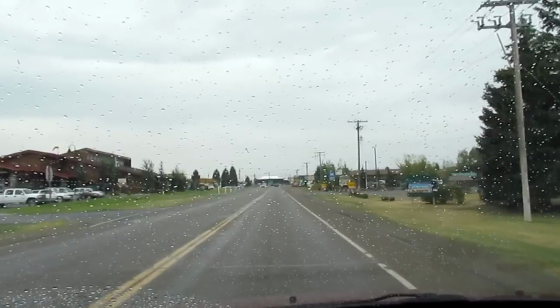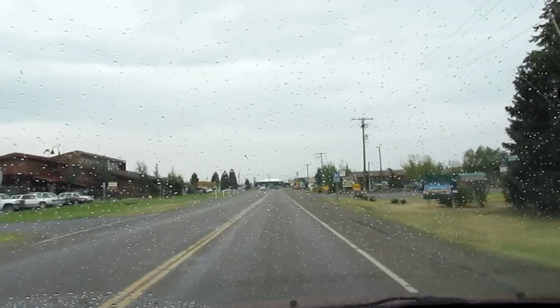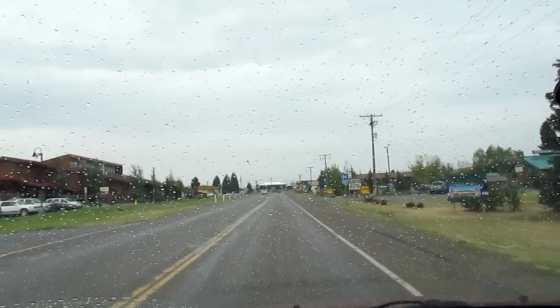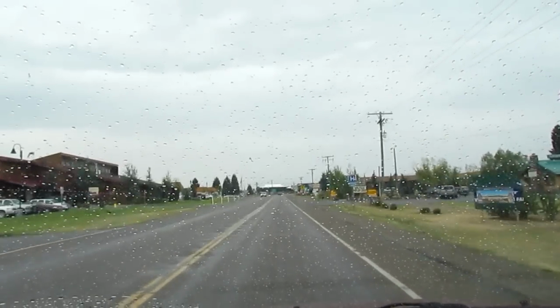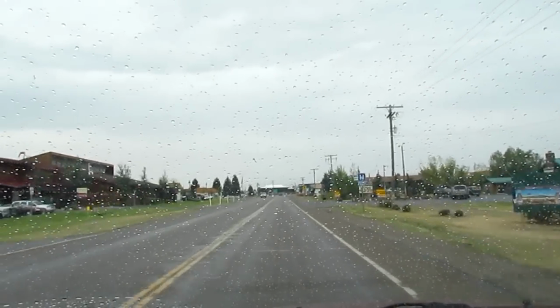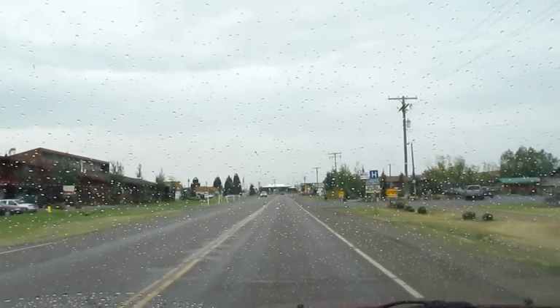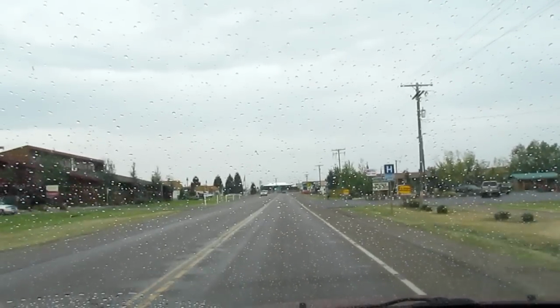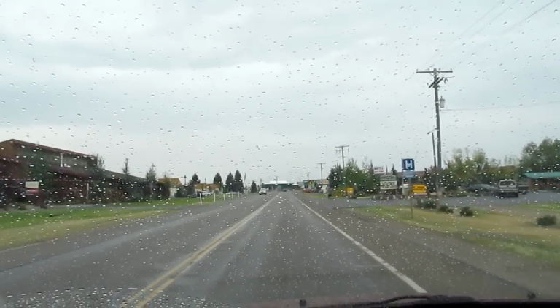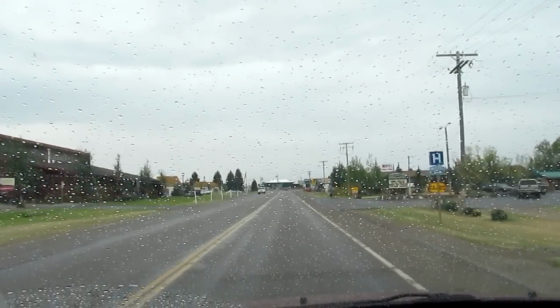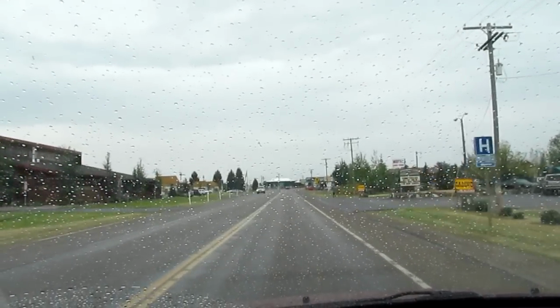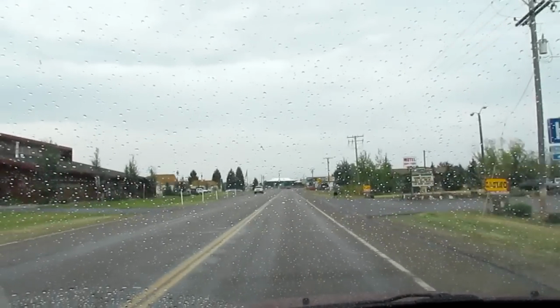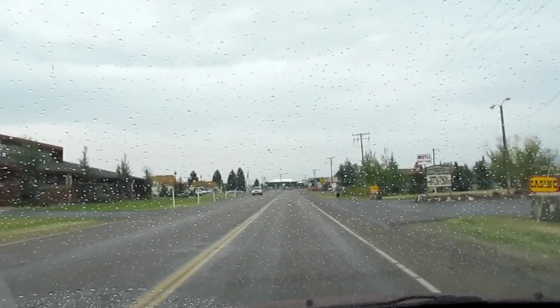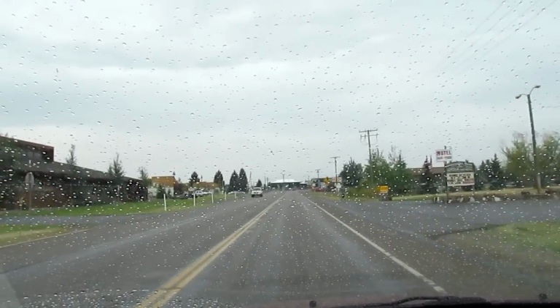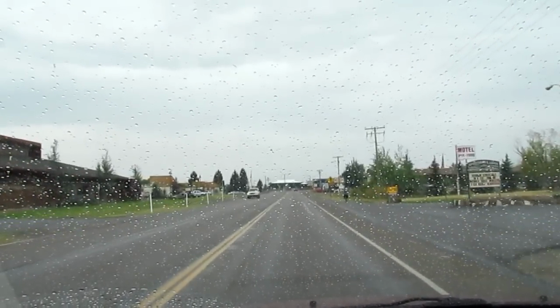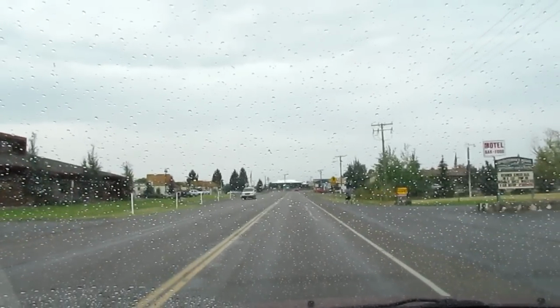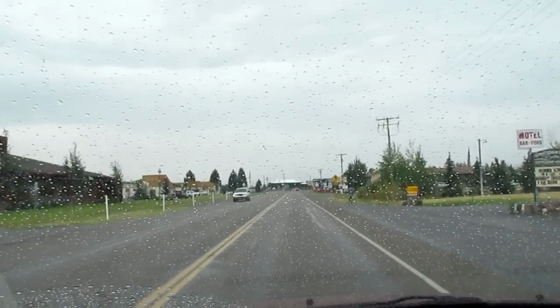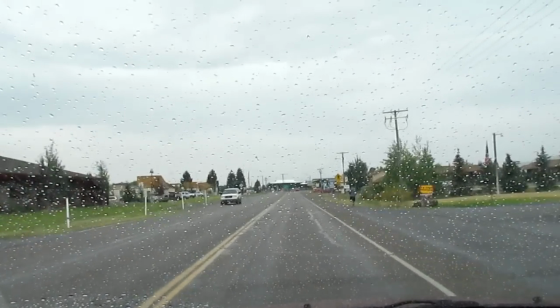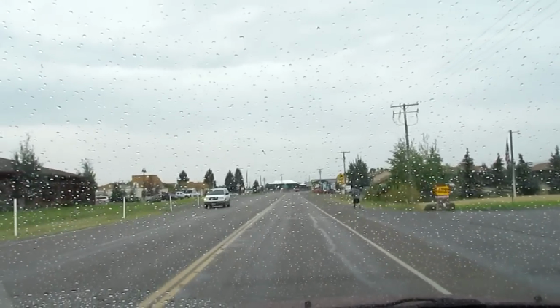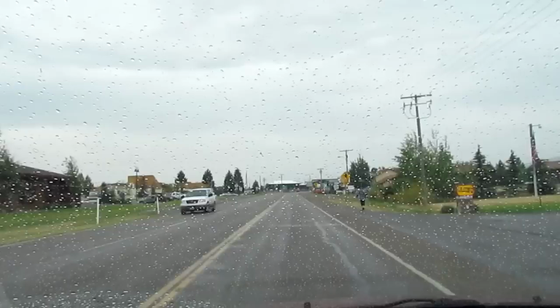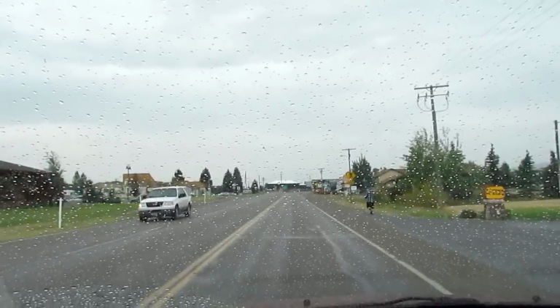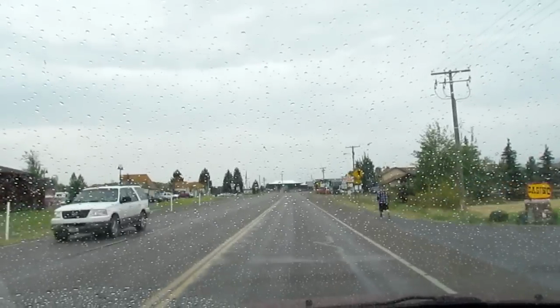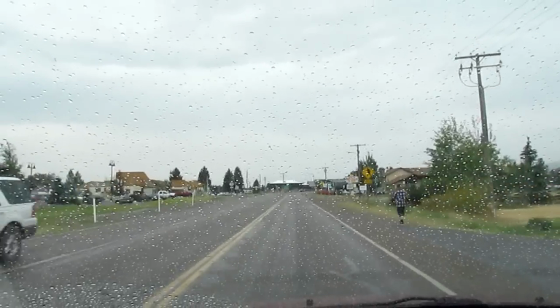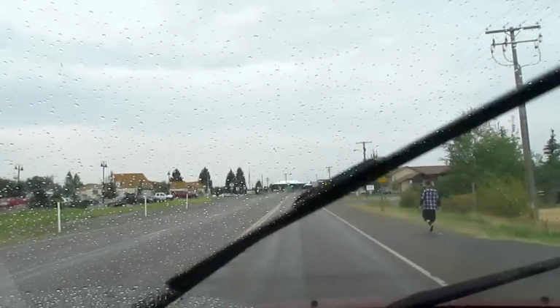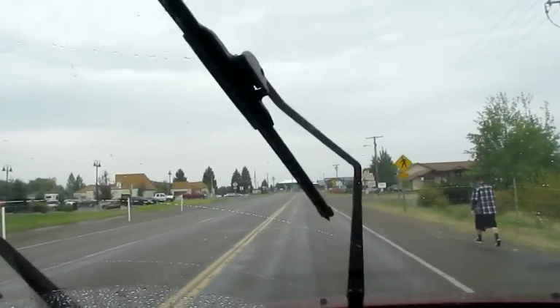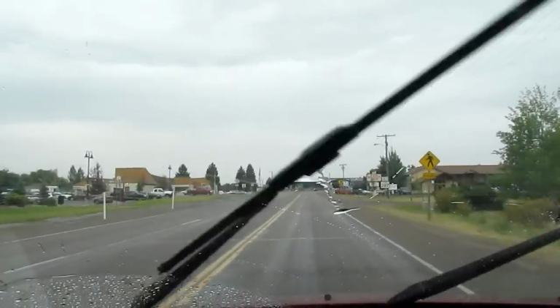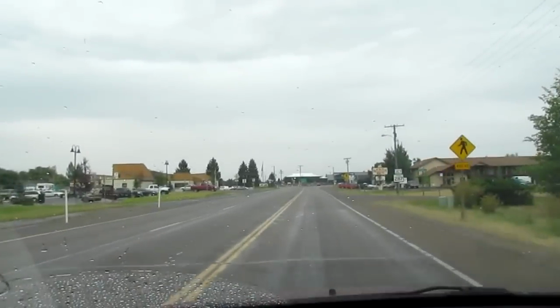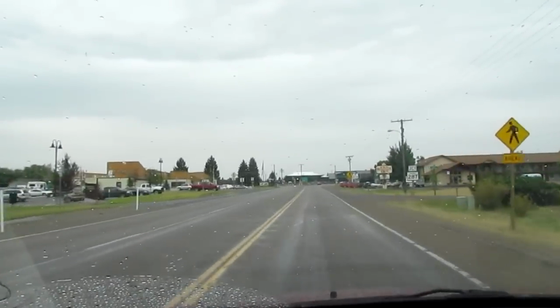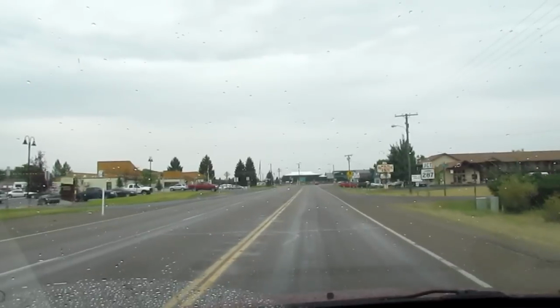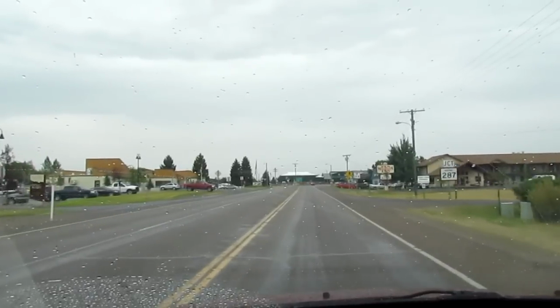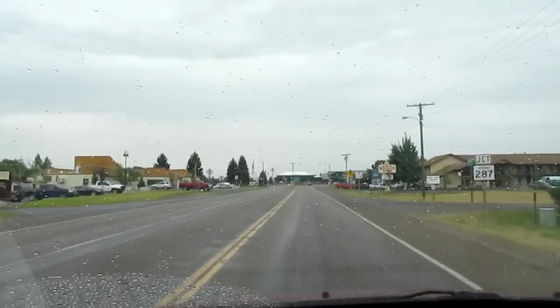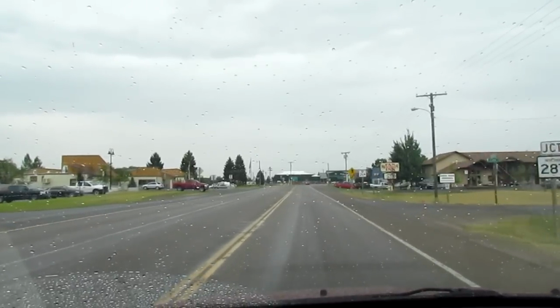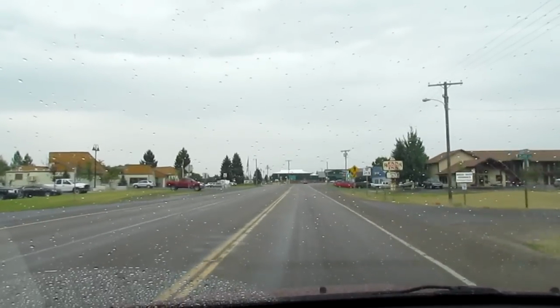Won't be in the studio today, but will be in it tomorrow. From rainy Montana, we're at 65 wonderful degrees. Have a great day, and I'll see you tomorrow.